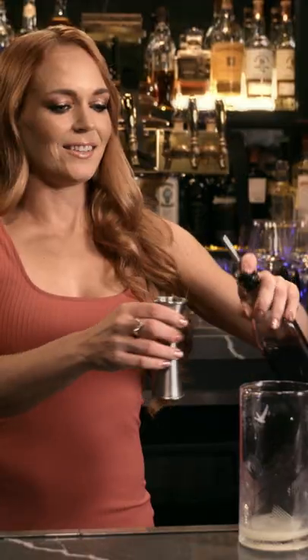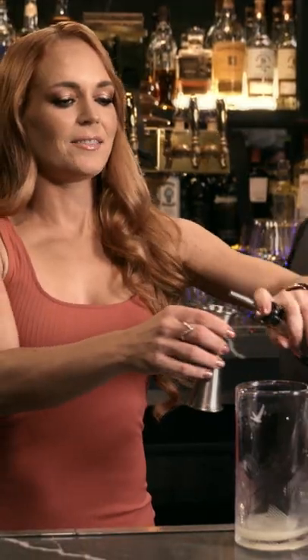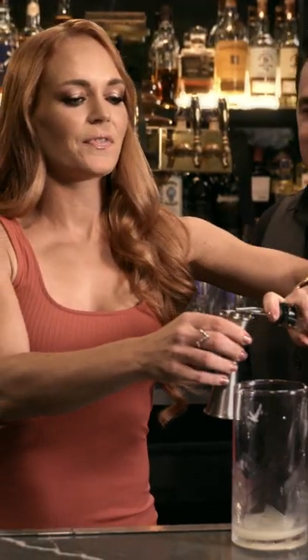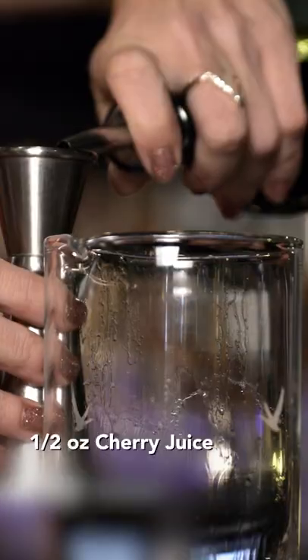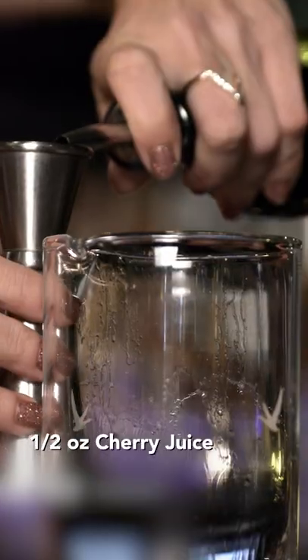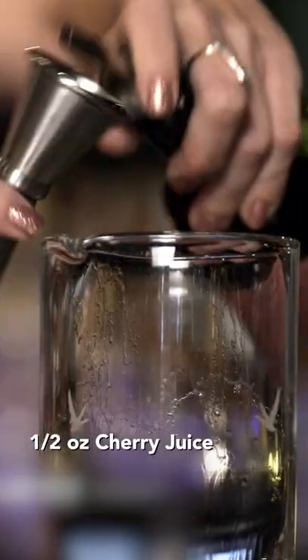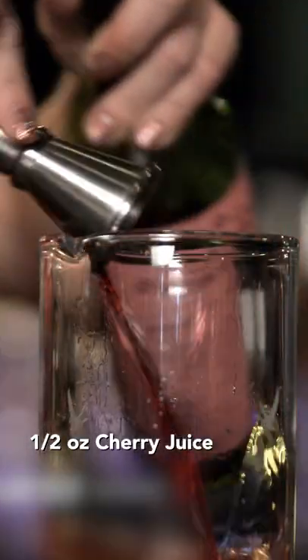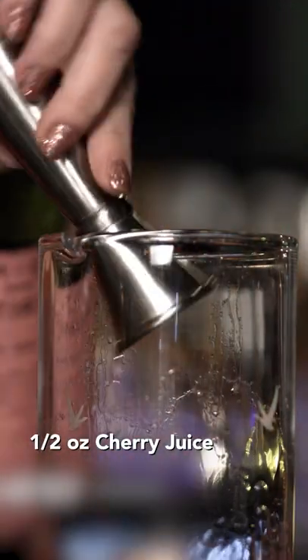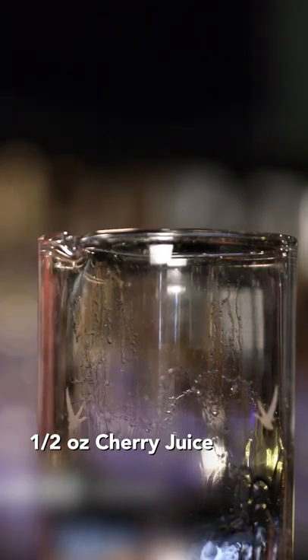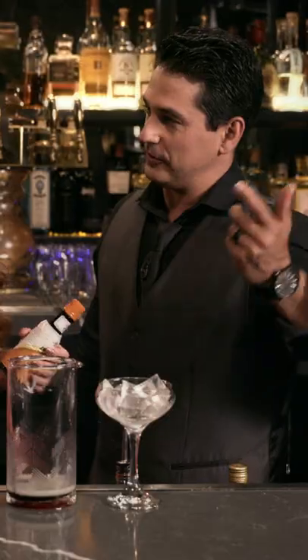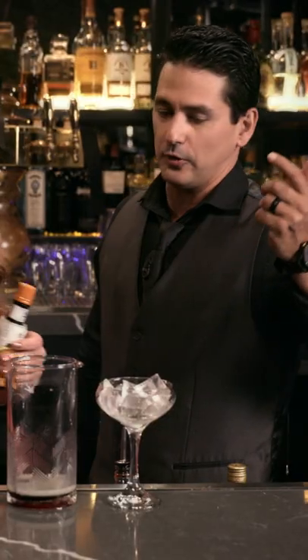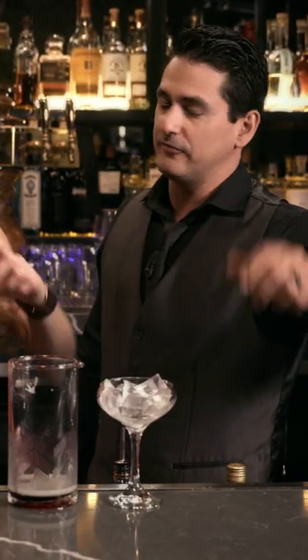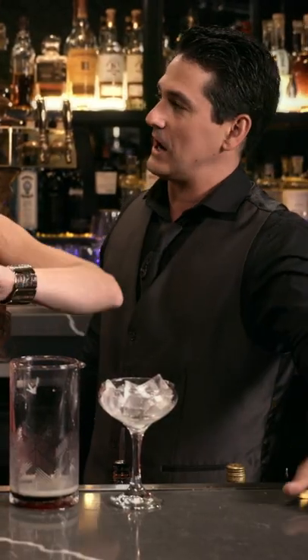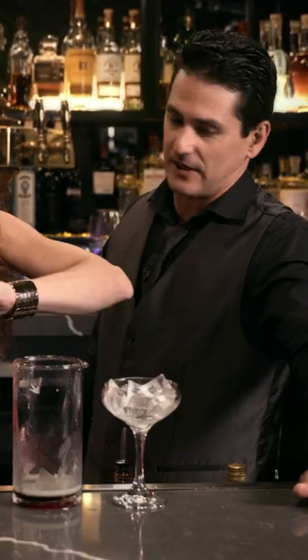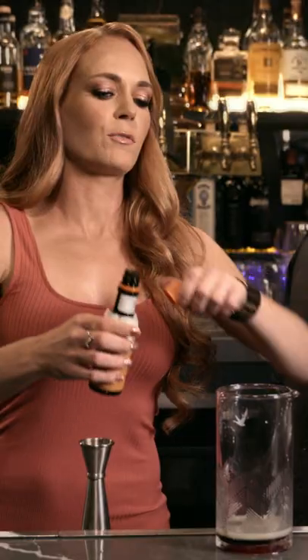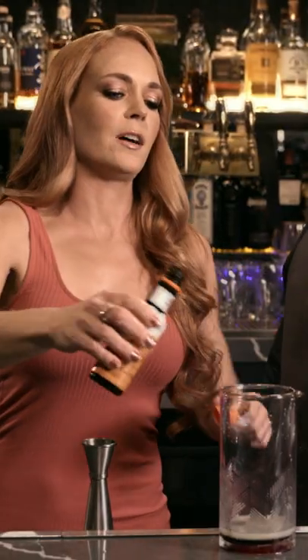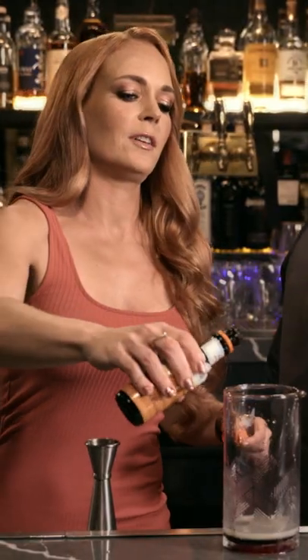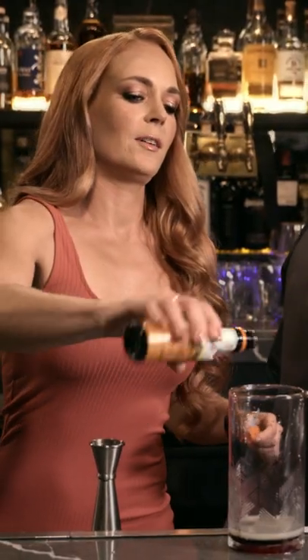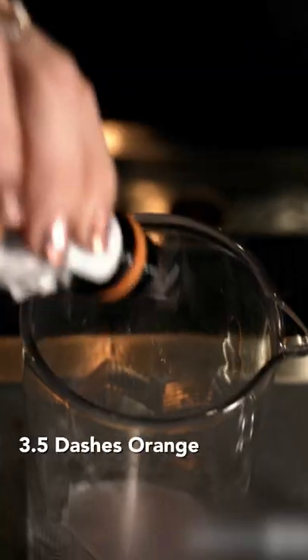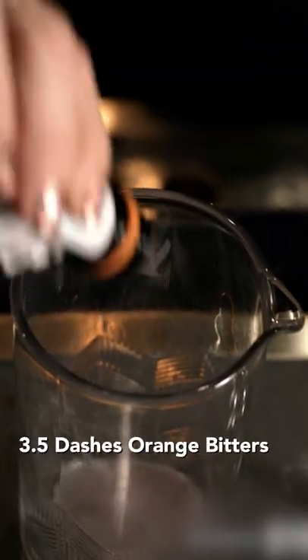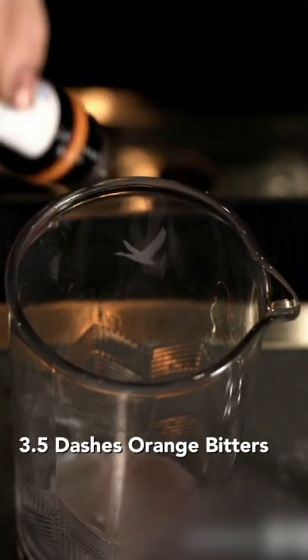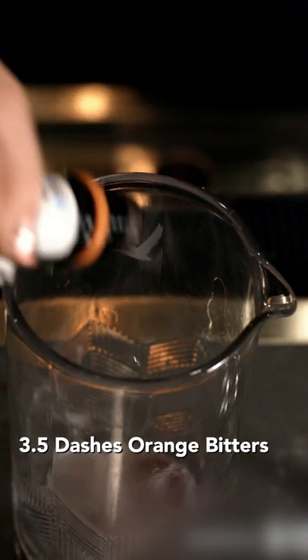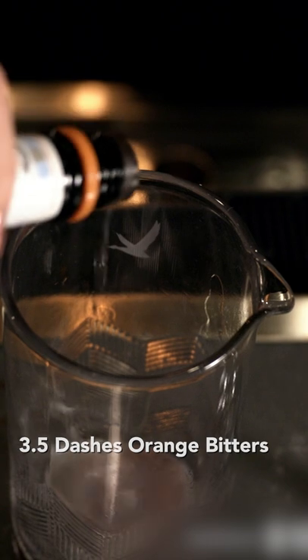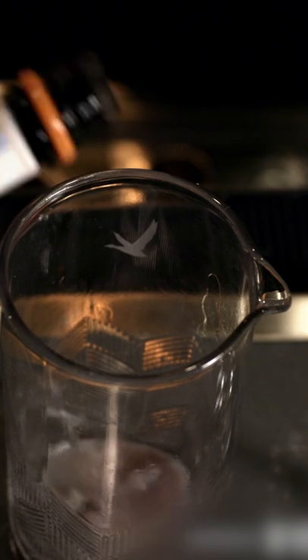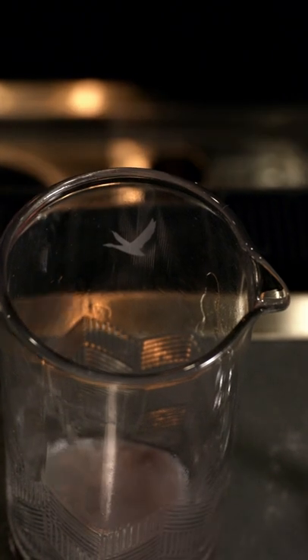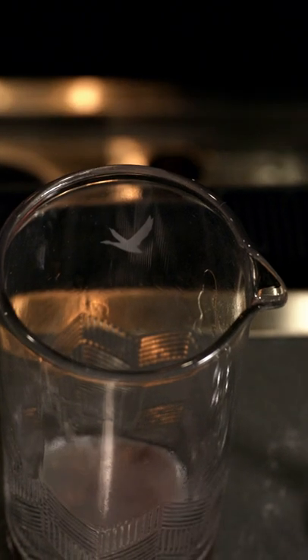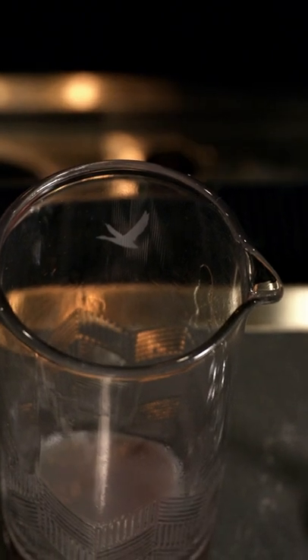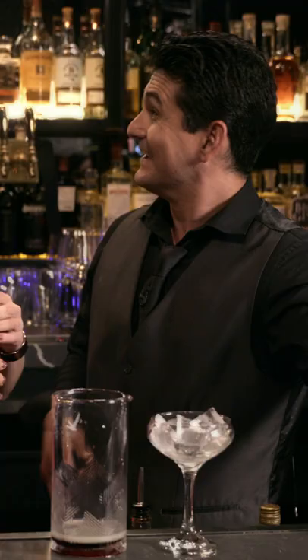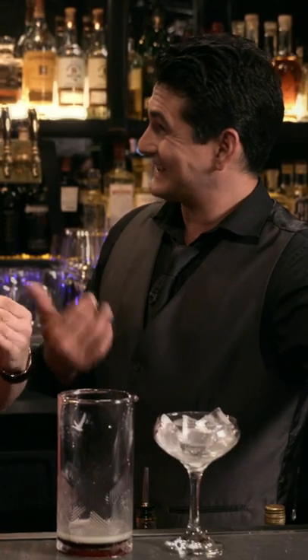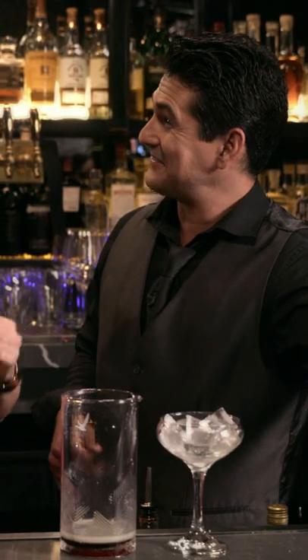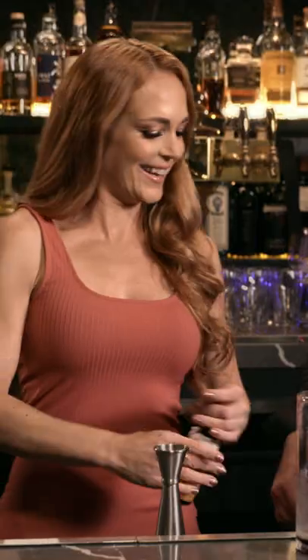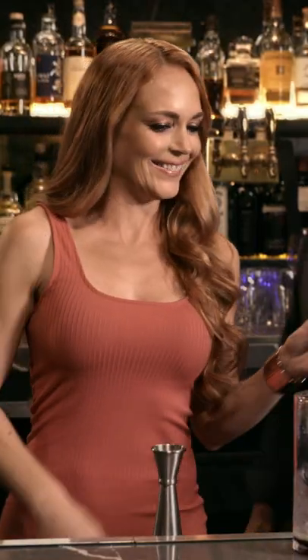We're going to do a half-ounce Luxardo cherry juice. Orange bitters — we're going to do three to four dashes of that. So three and a half? Yeah. One, two, three. Yeah, there you go. Those are three and a half. You snuck the half in. Good job. Snuck the half in.